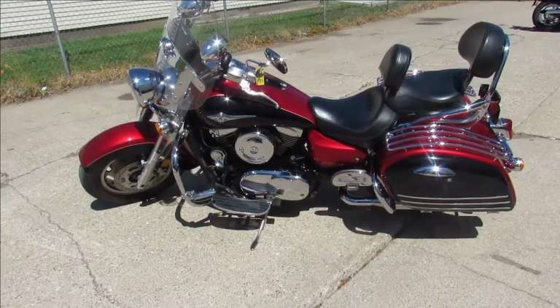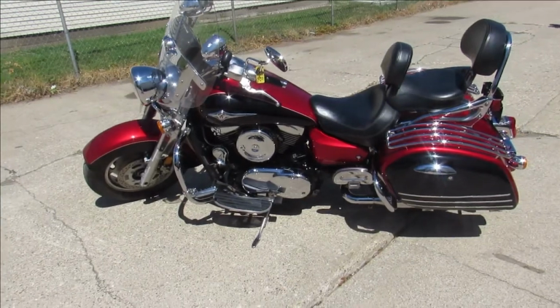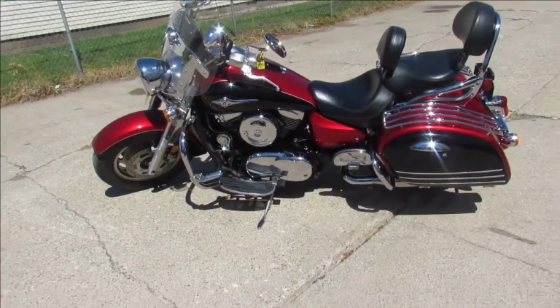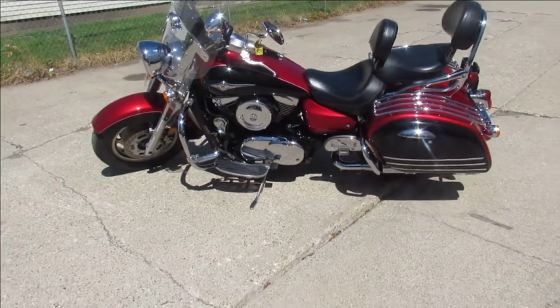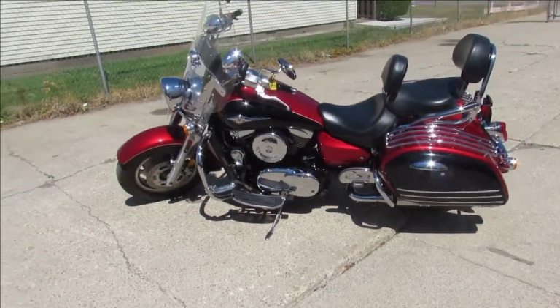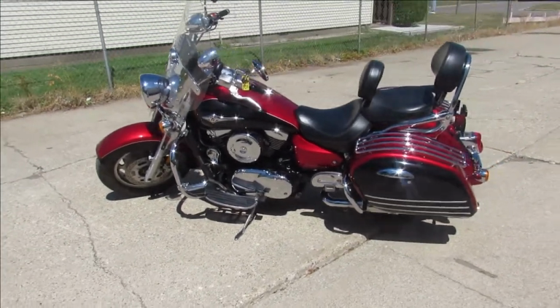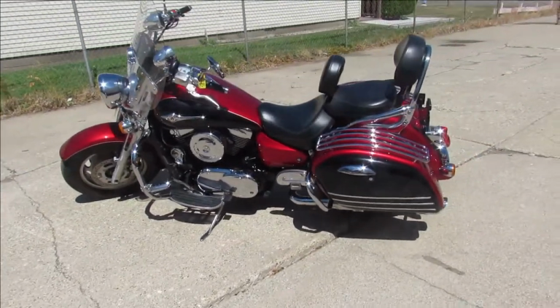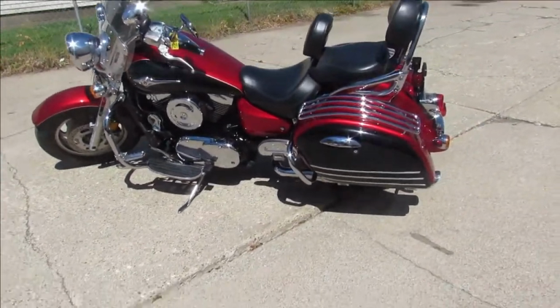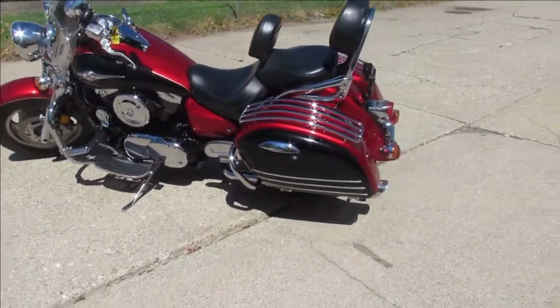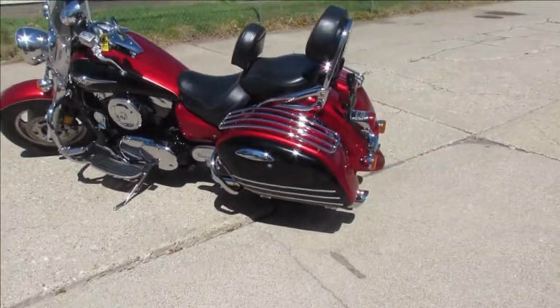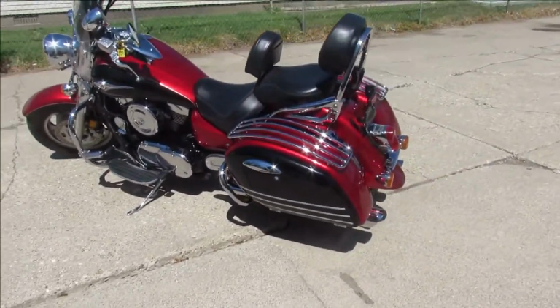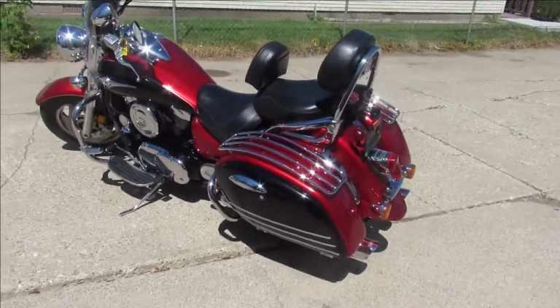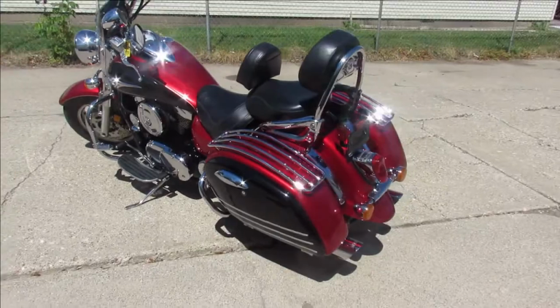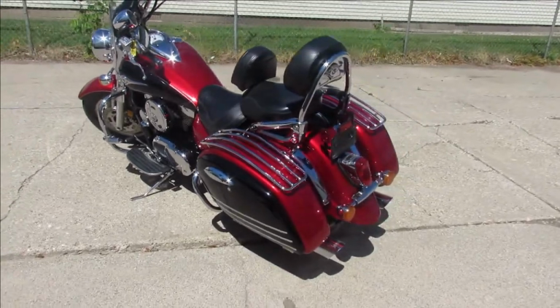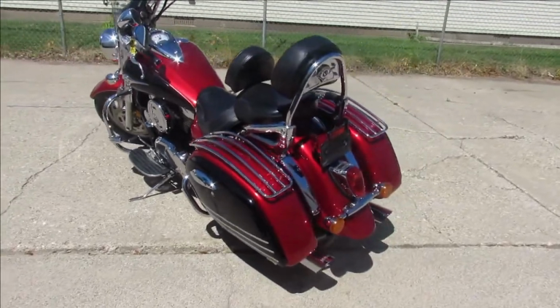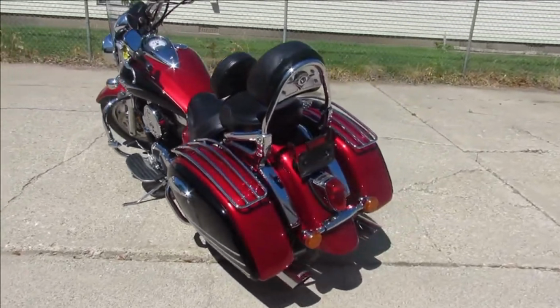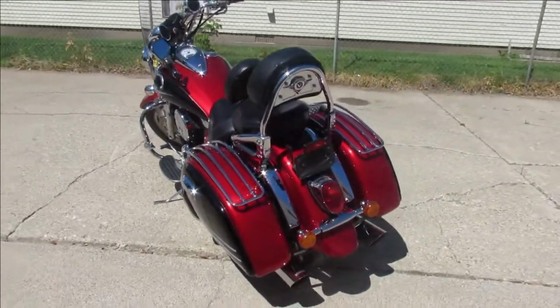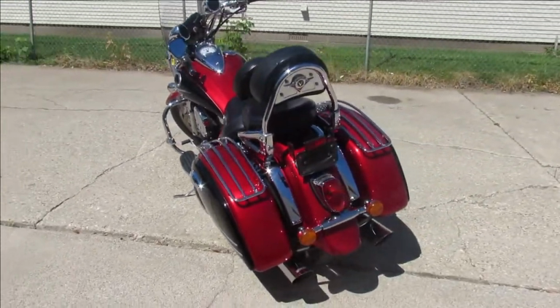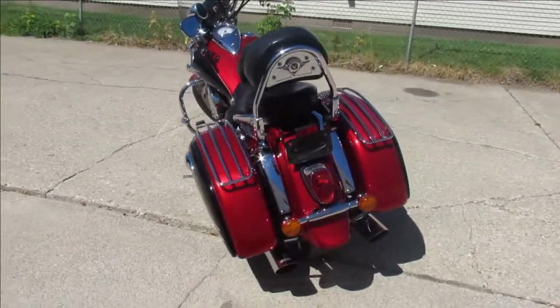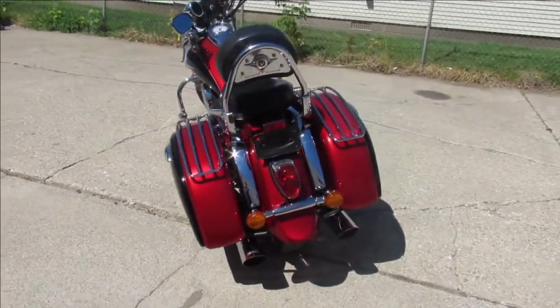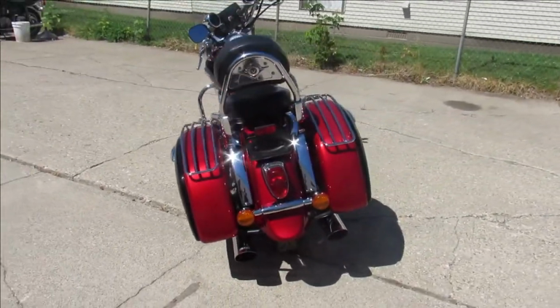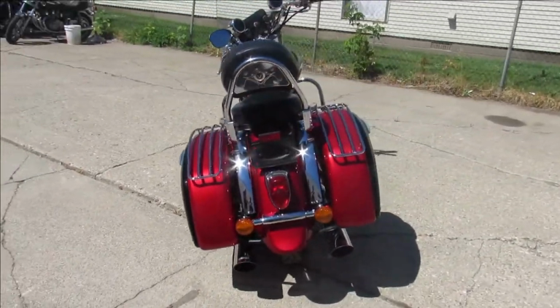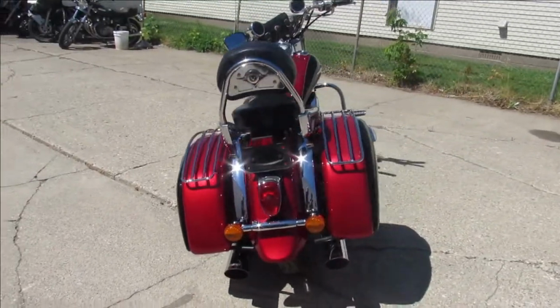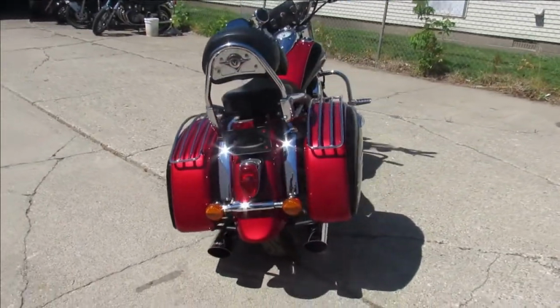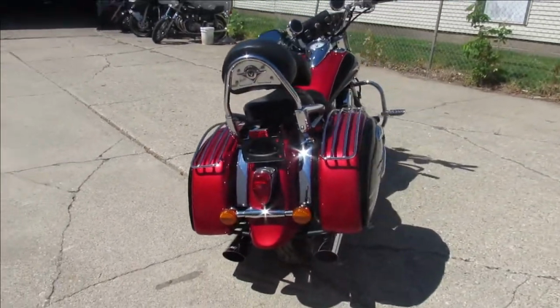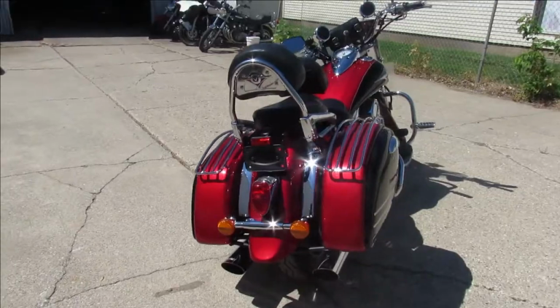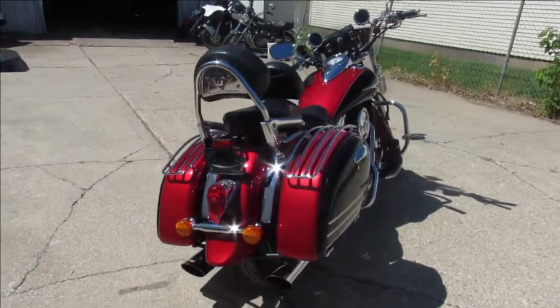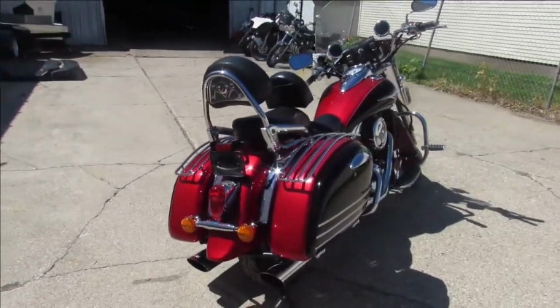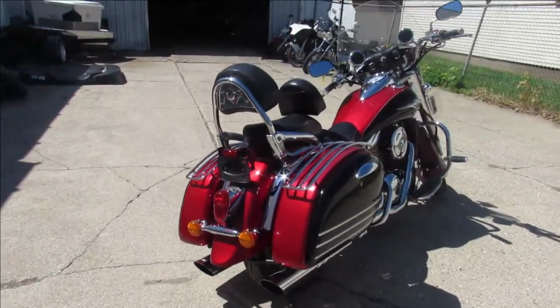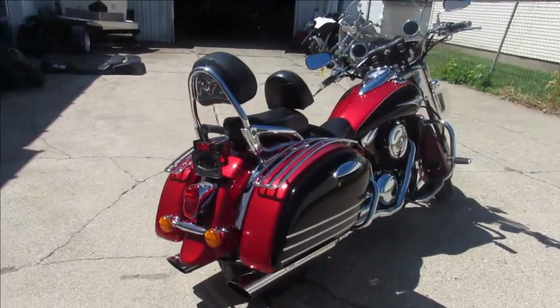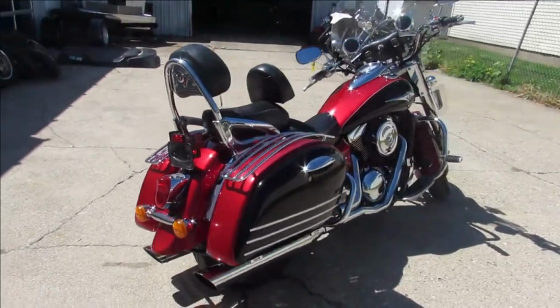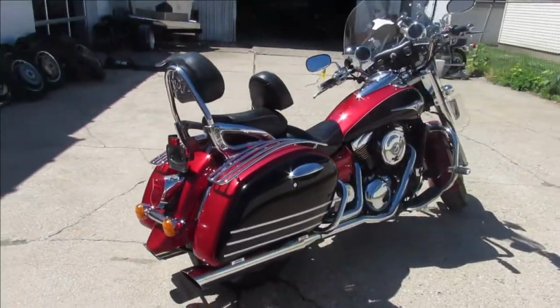Hey, anybody out there looking for a big bore metric cruiser? We've got one here at Approval Powersports. This thing is a 2008 Kawasaki Vulcan Nomad 1600, and it is loaded up with all the extras.